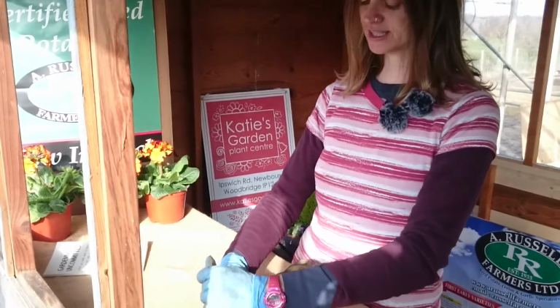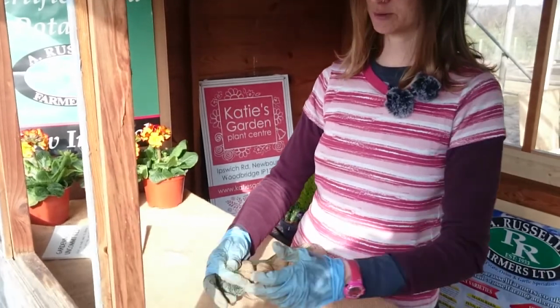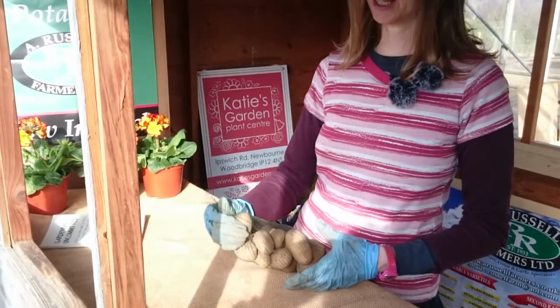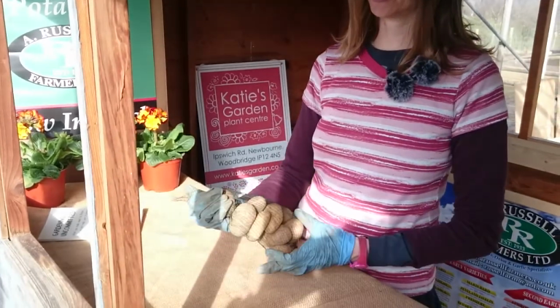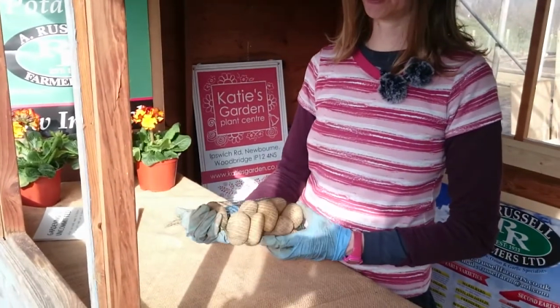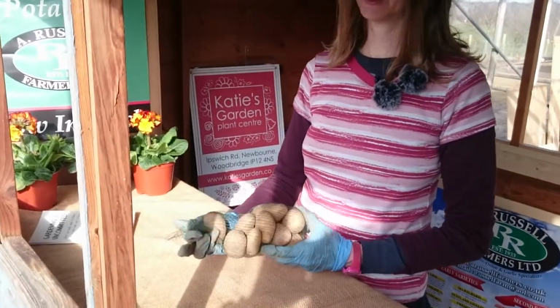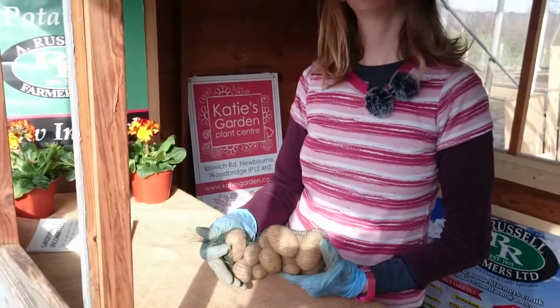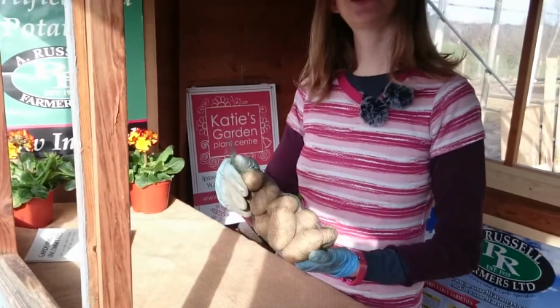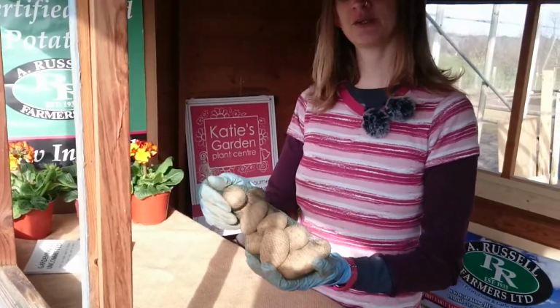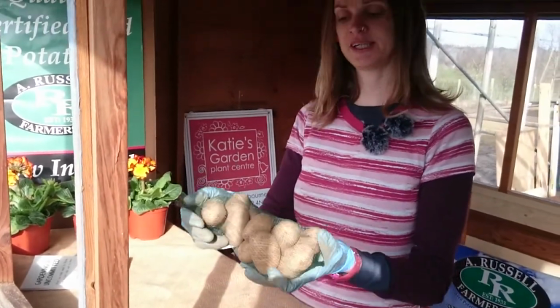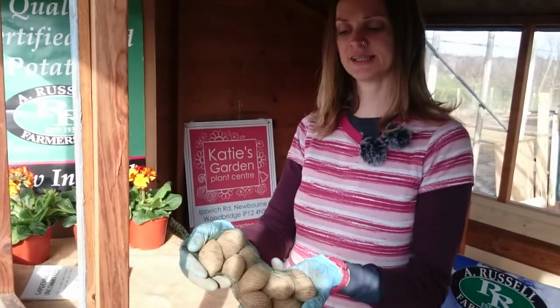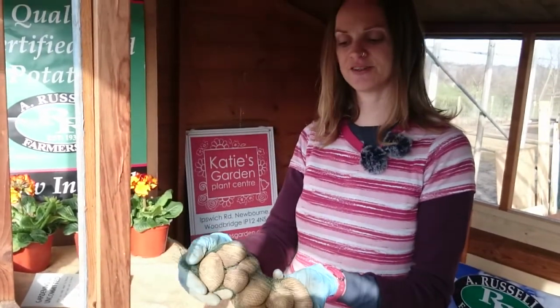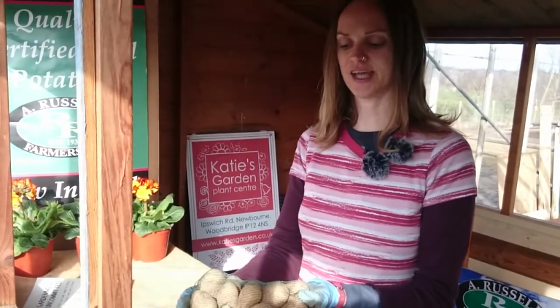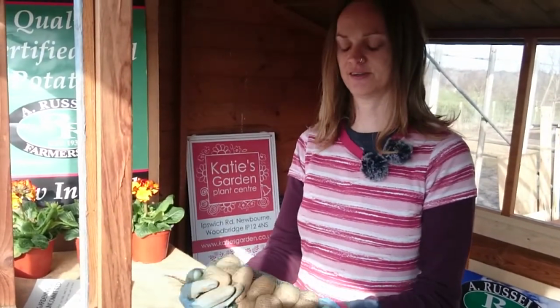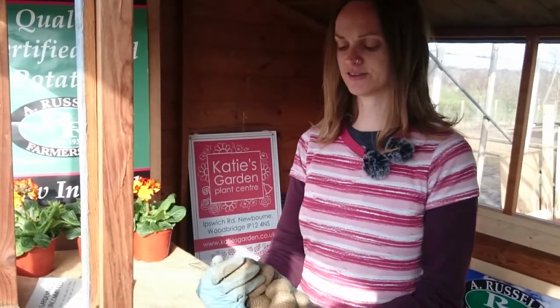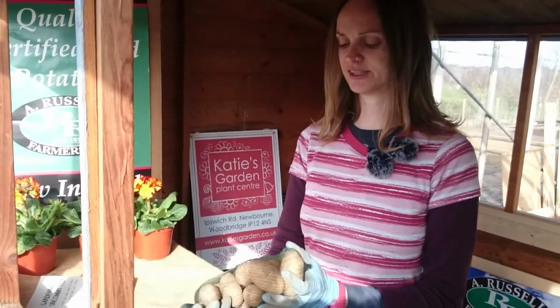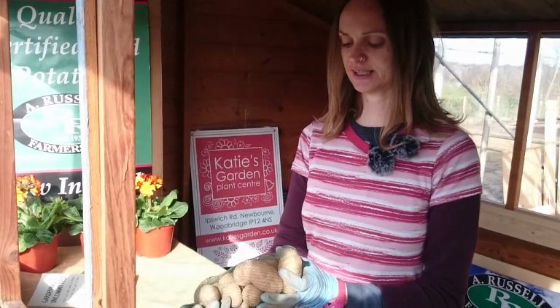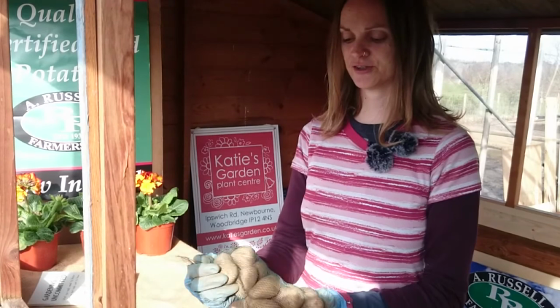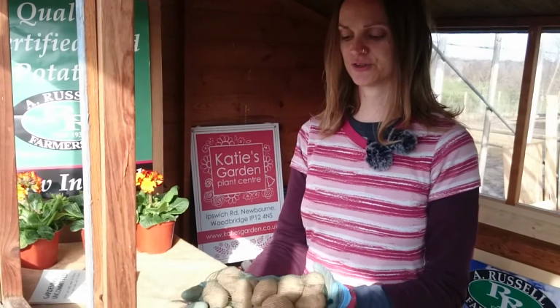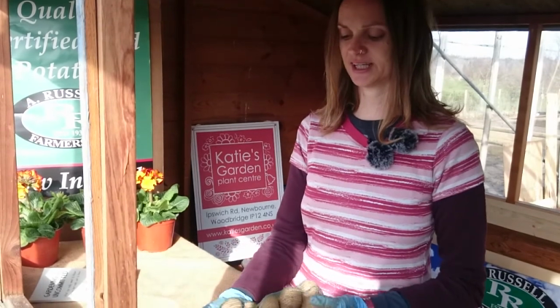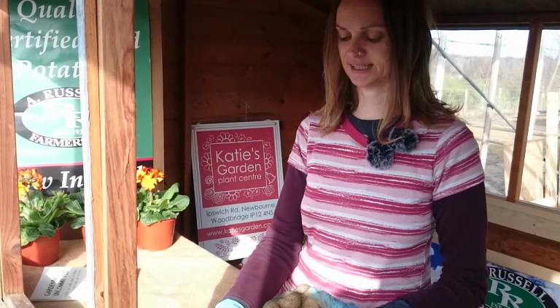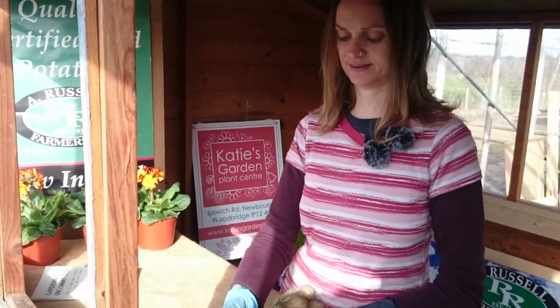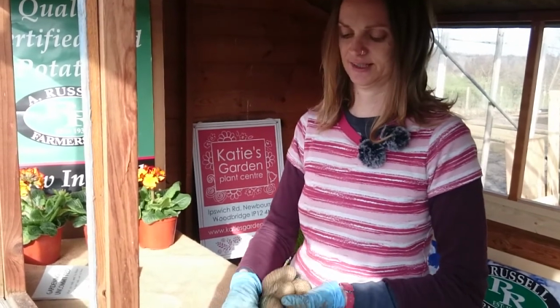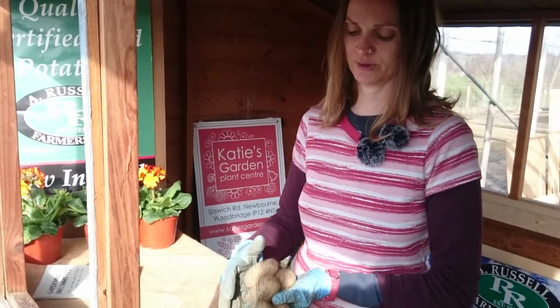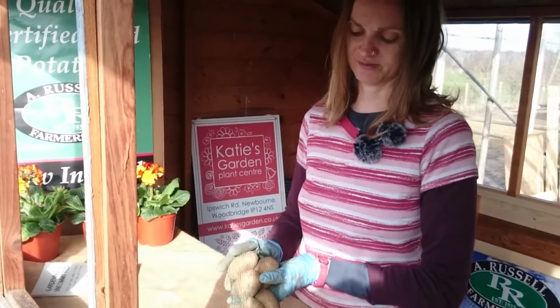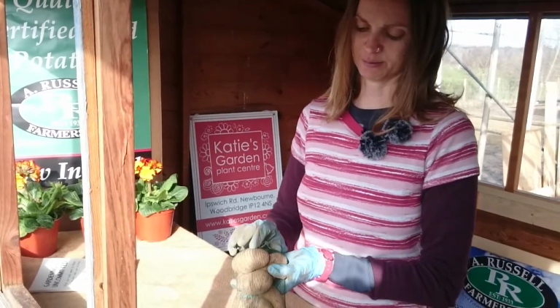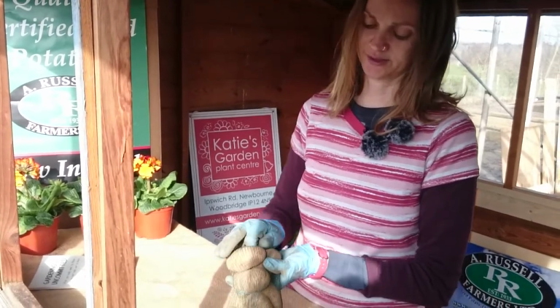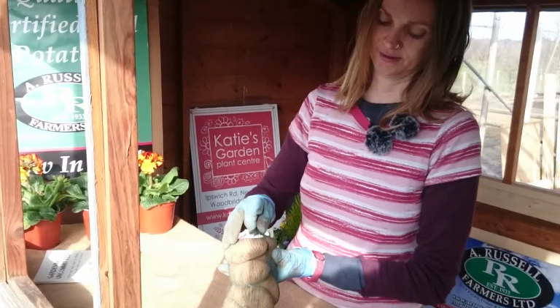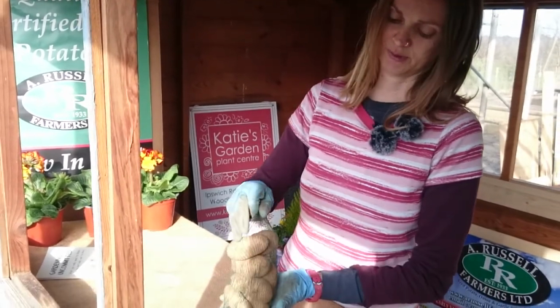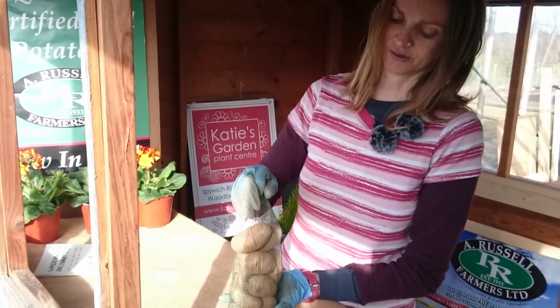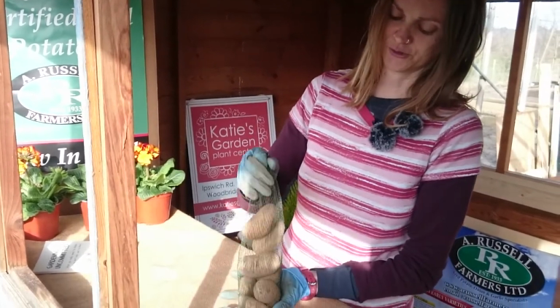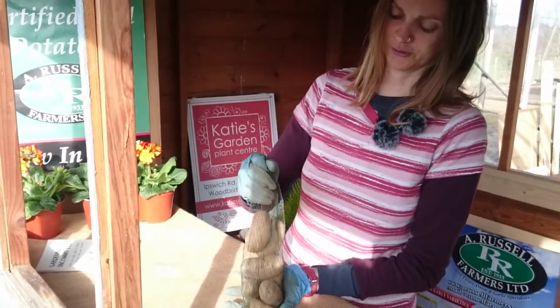So, selling seed potatoes this year, we're just doing them in little nets of ten. That's ideal if you just want to try your hand, if you want to have a bit of a dabble, maybe you haven't got a lot of room.